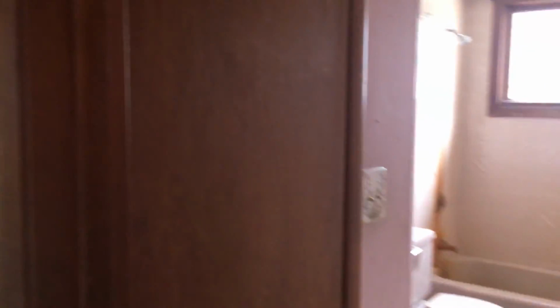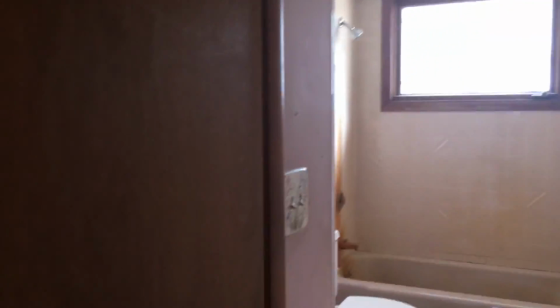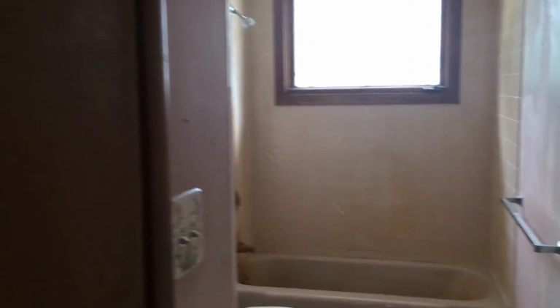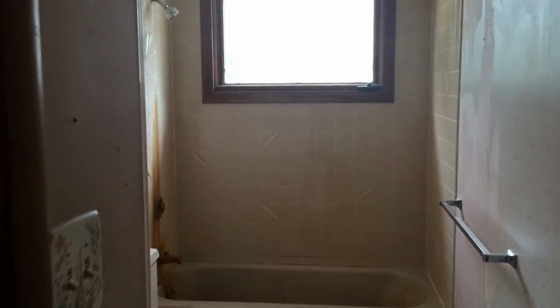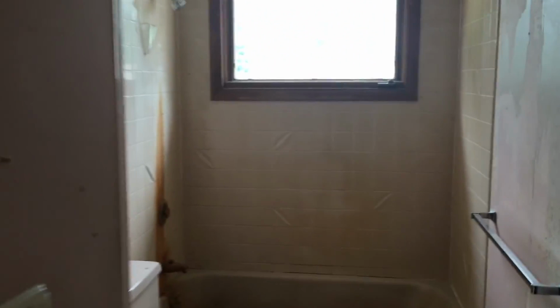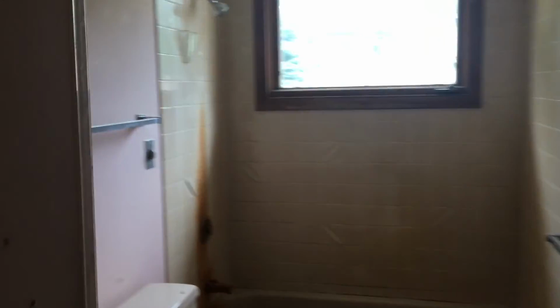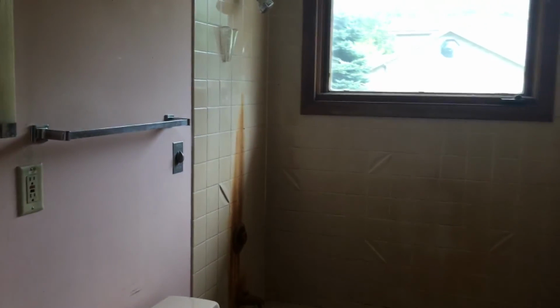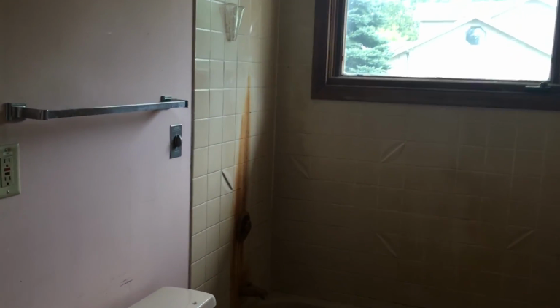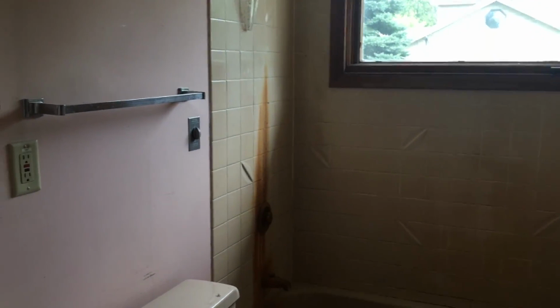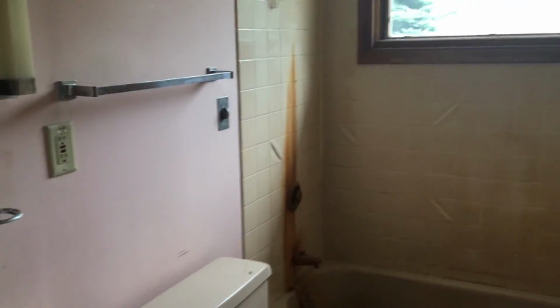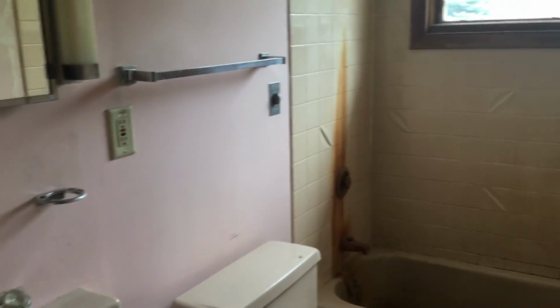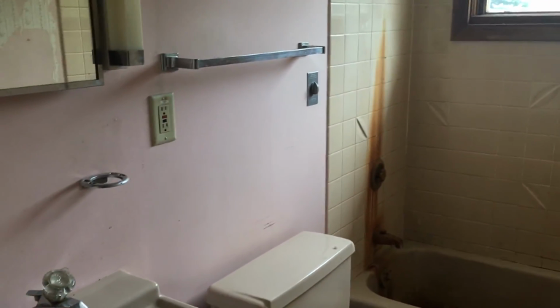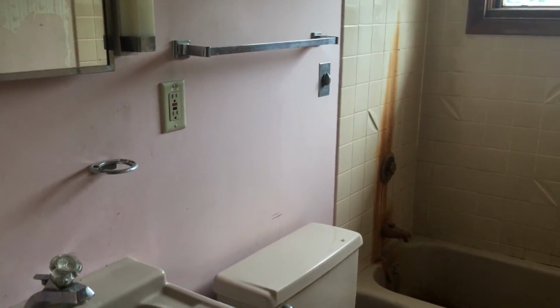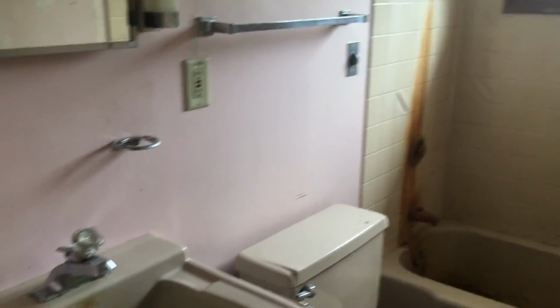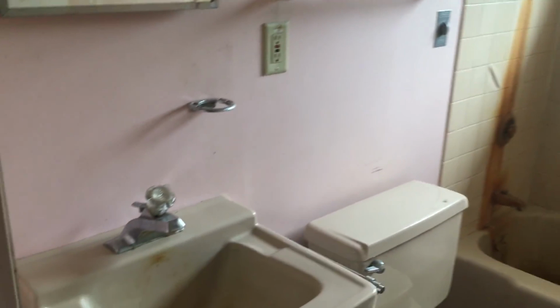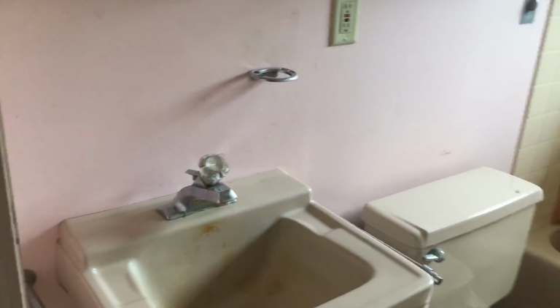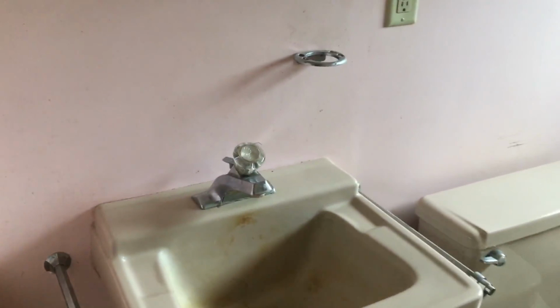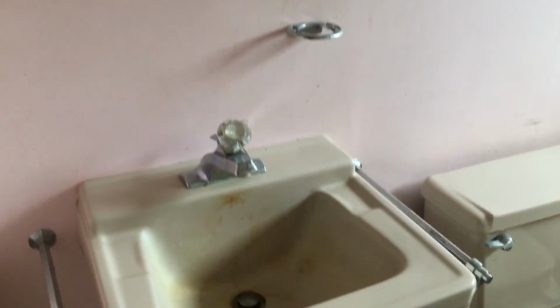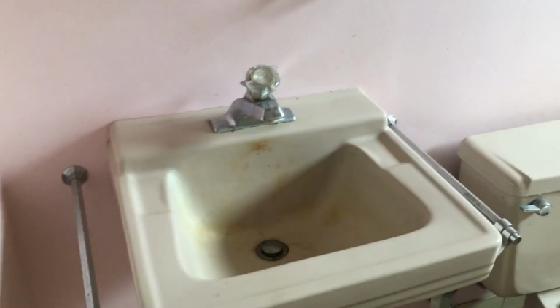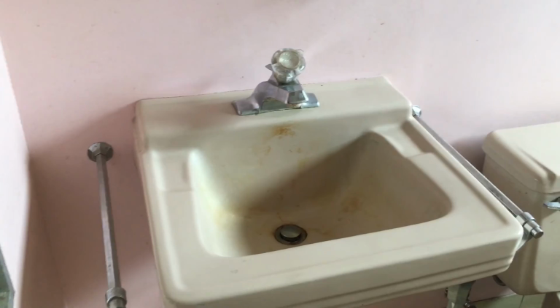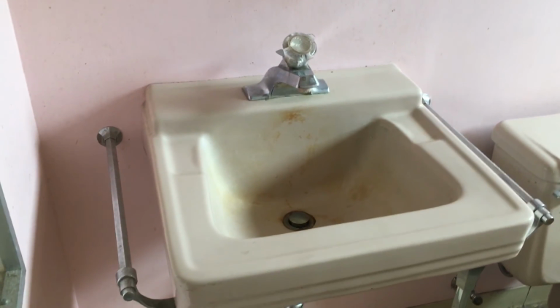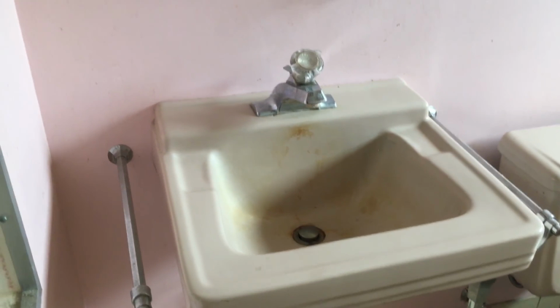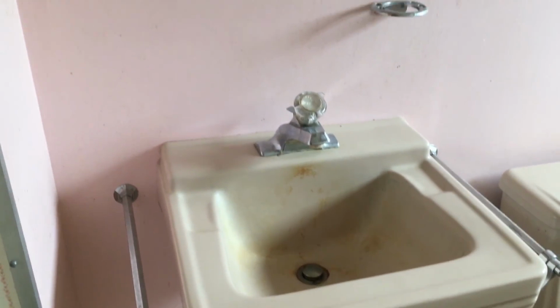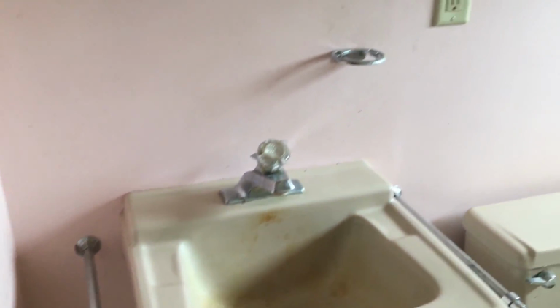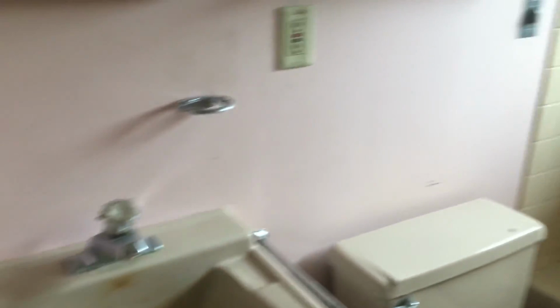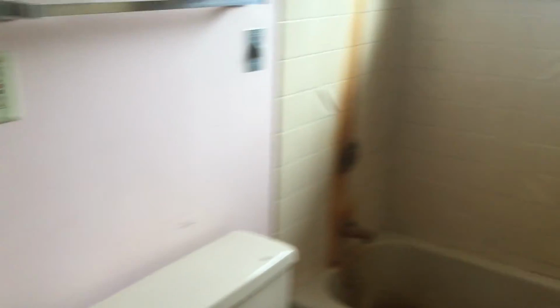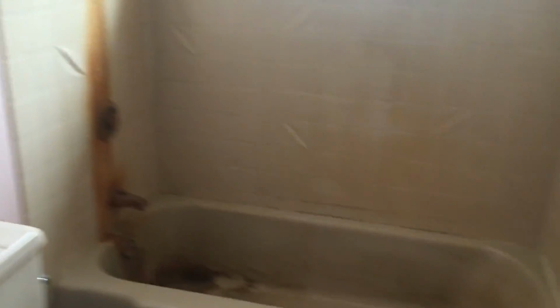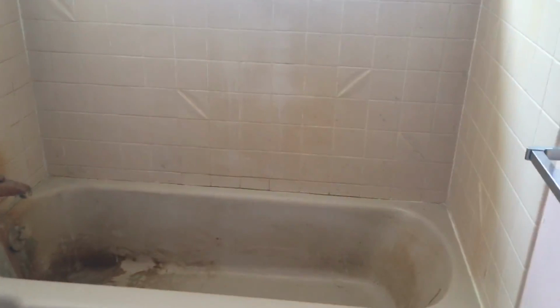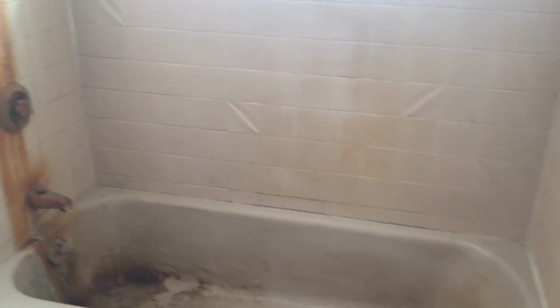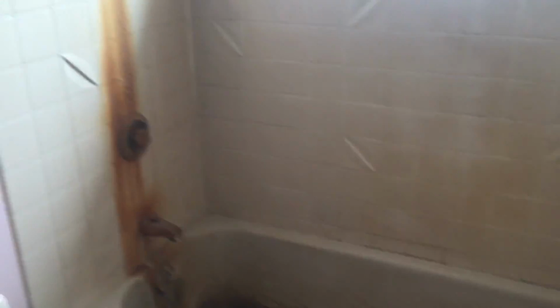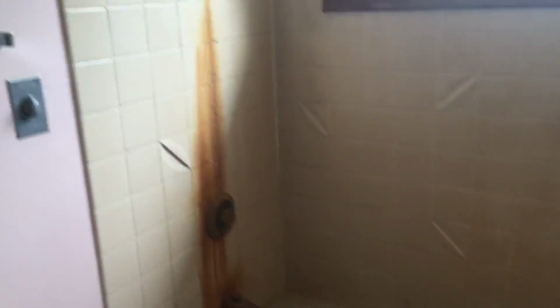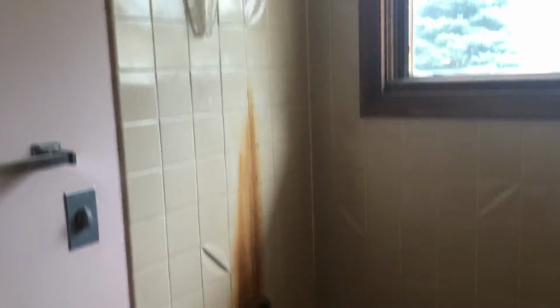Here you have the first full bathroom for the home. As you can see you have a single sink, pedestal, and tub and shower combo.